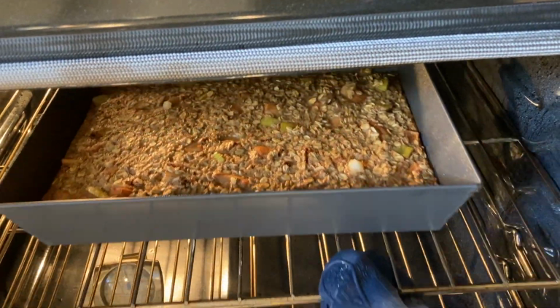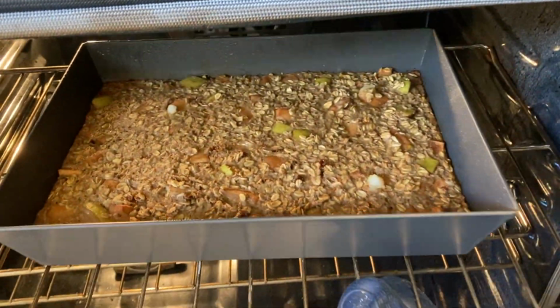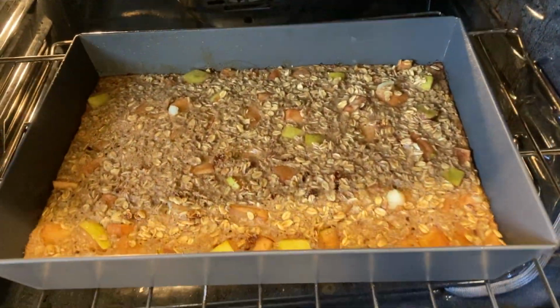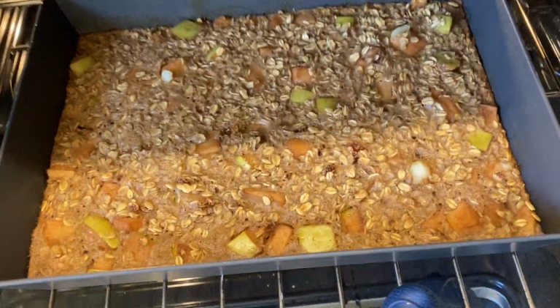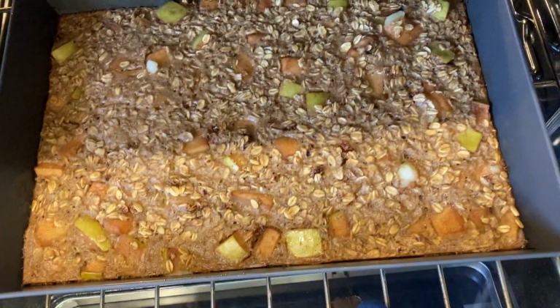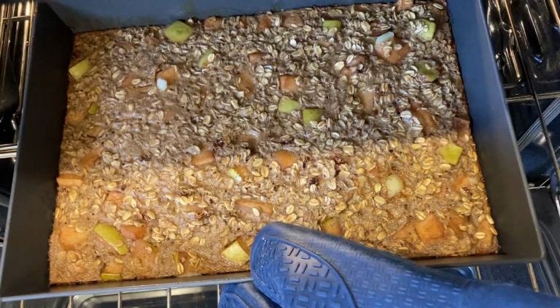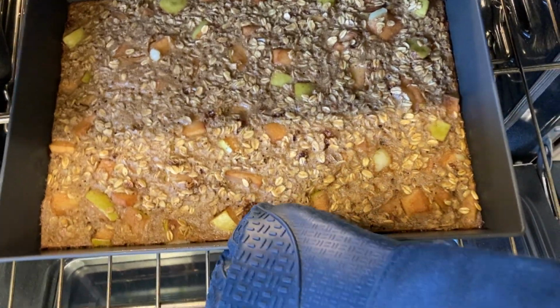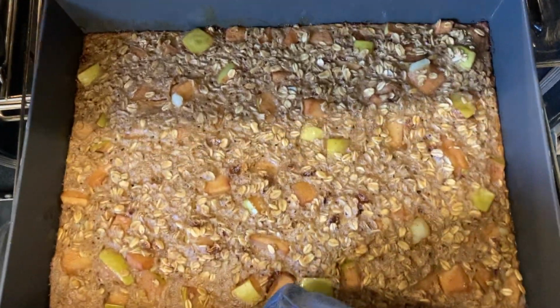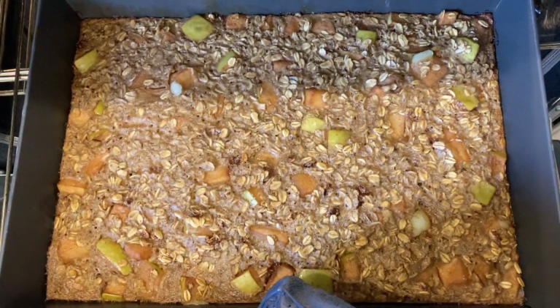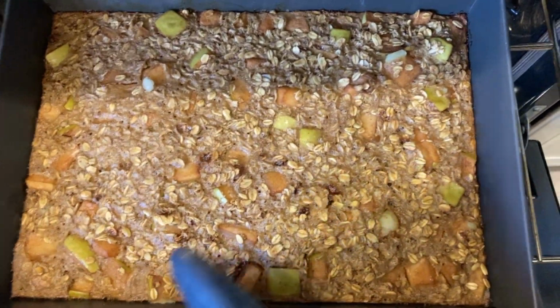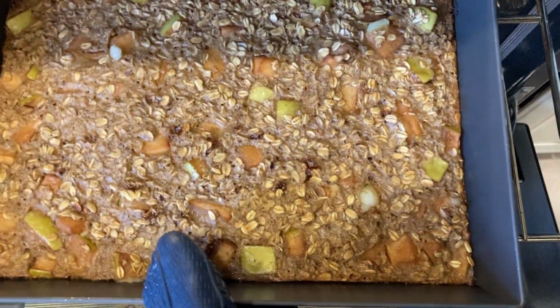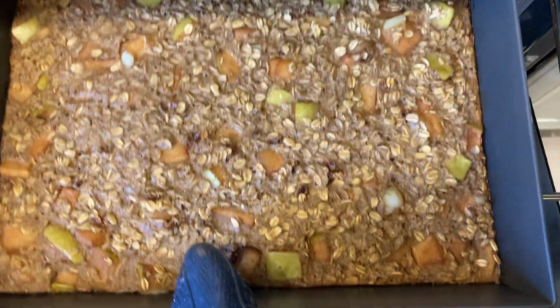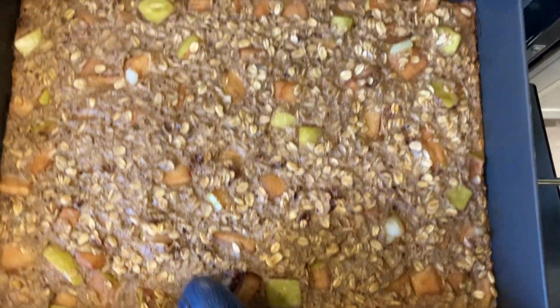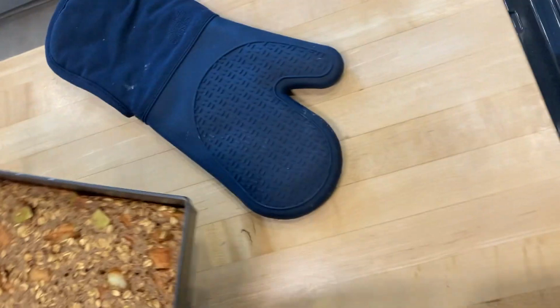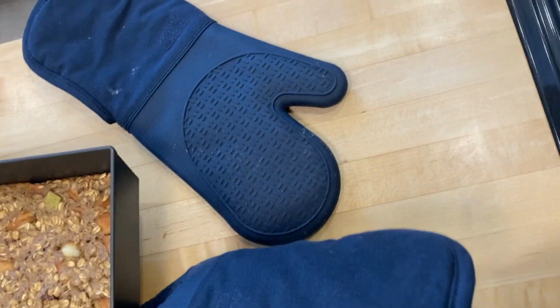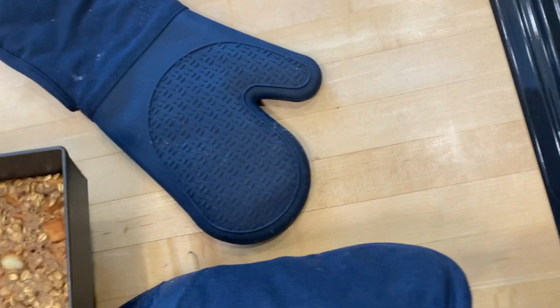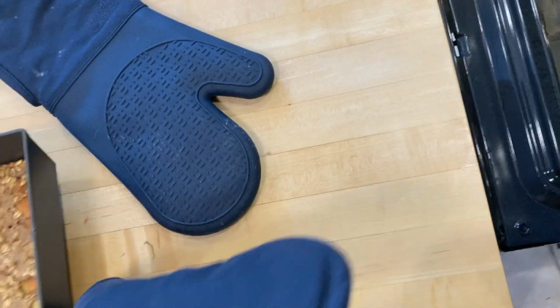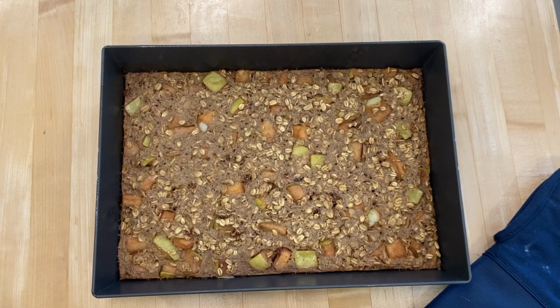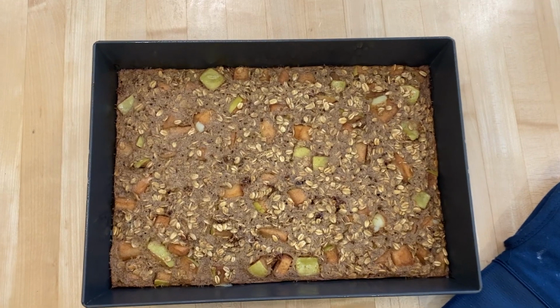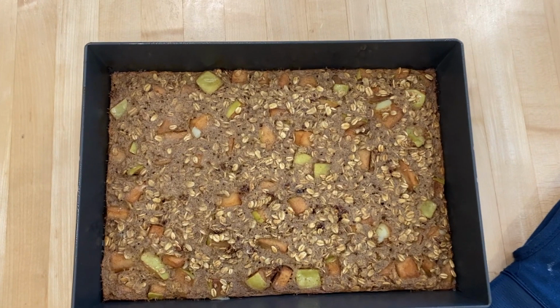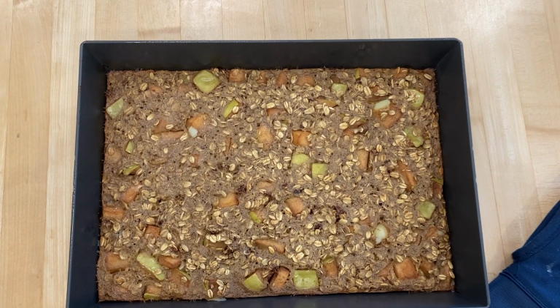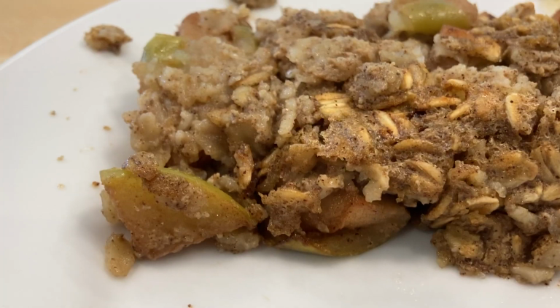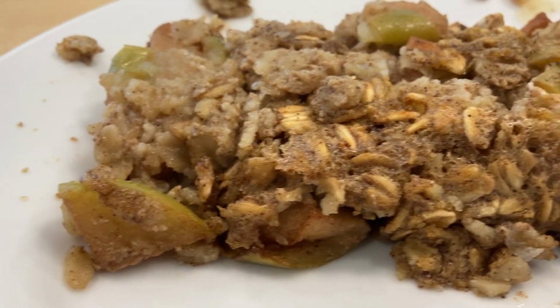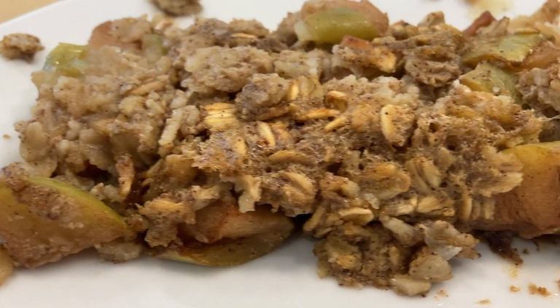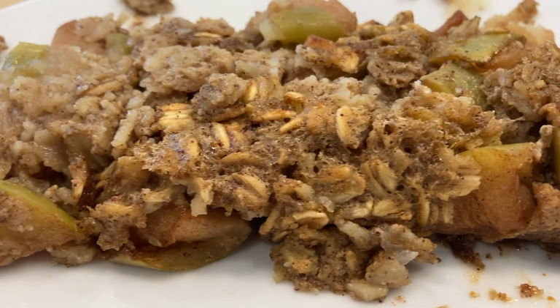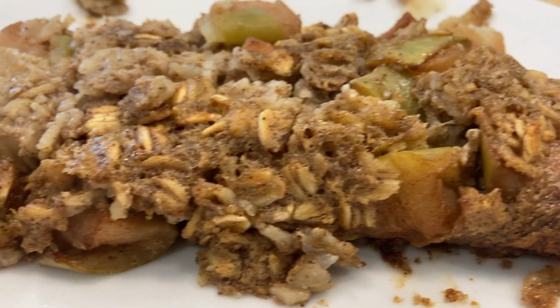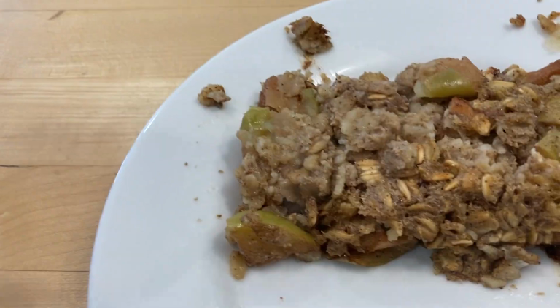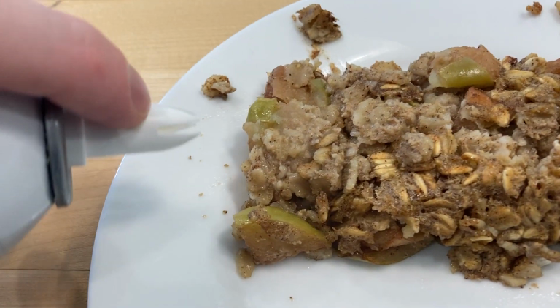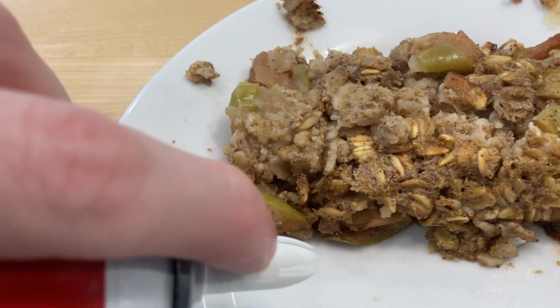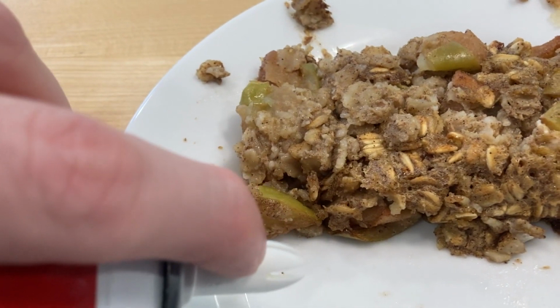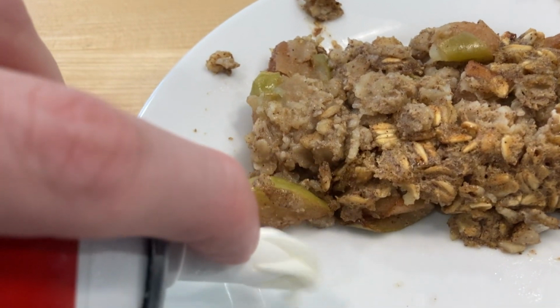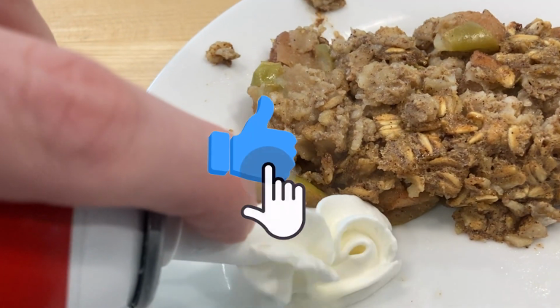And there we go — some apple pie baked oats, great as a breakfast or snack. Not a bad thing to have in the fridge. Overall I'm going to give this a 7.8 — like and subscribe if you enjoyed what you've watched.